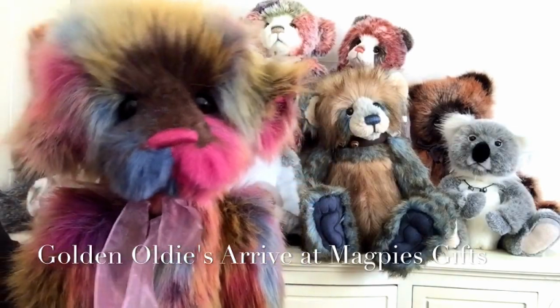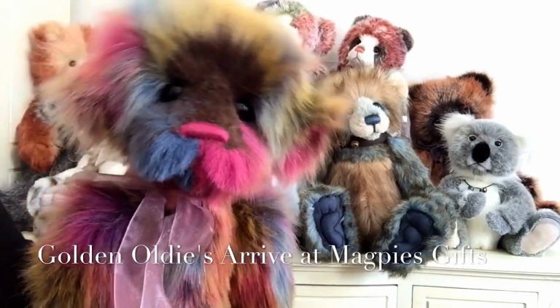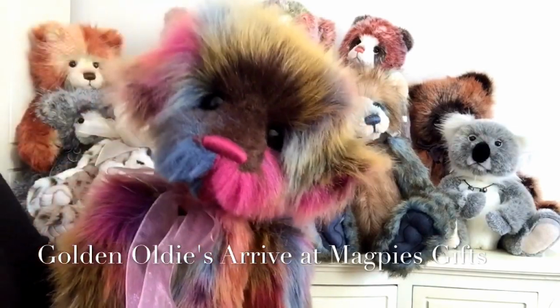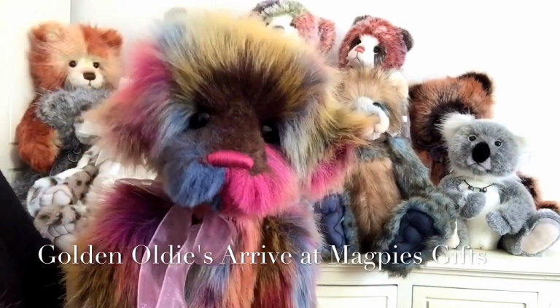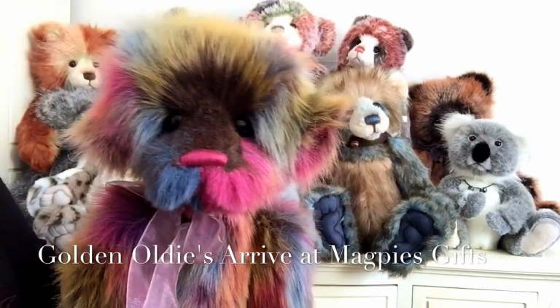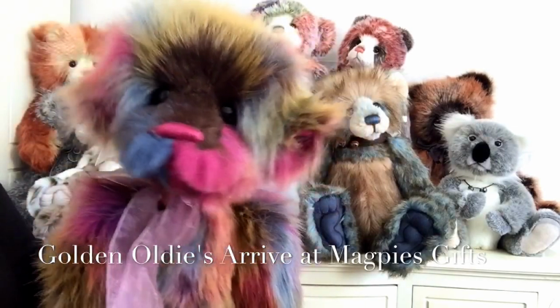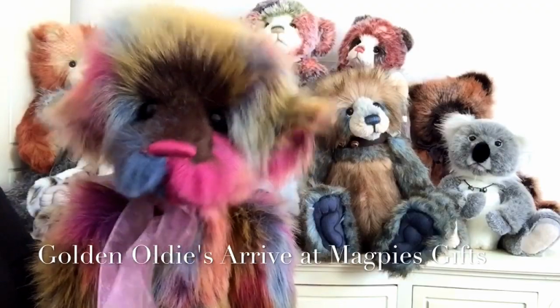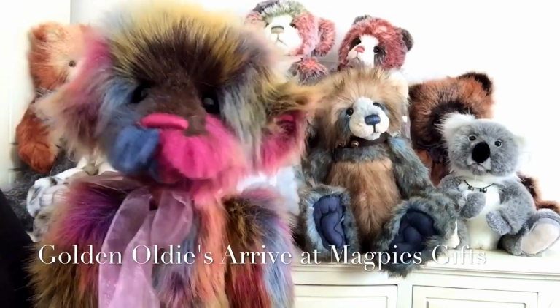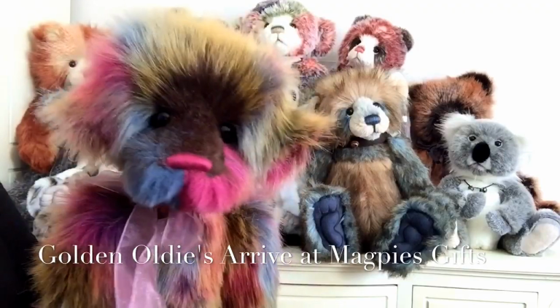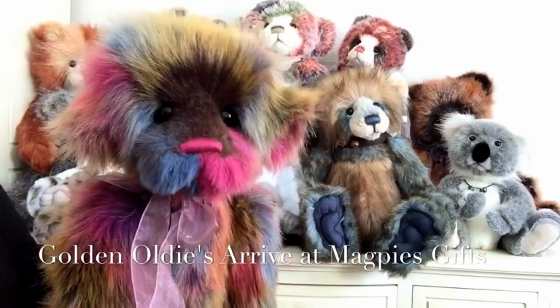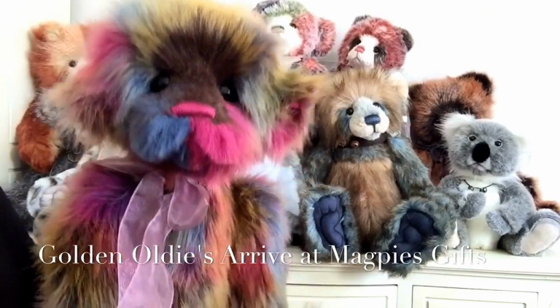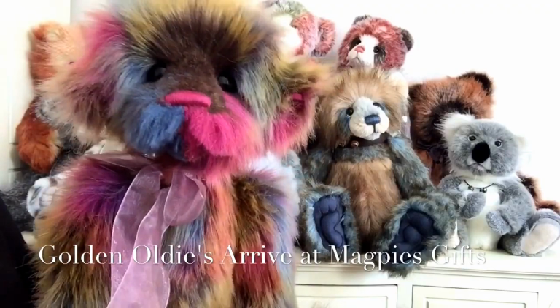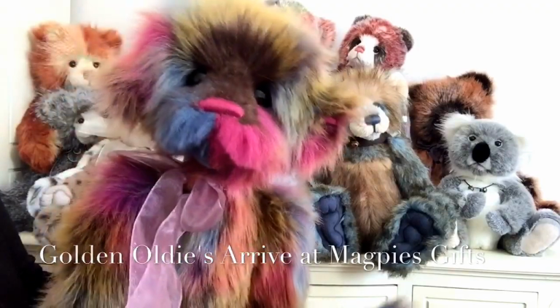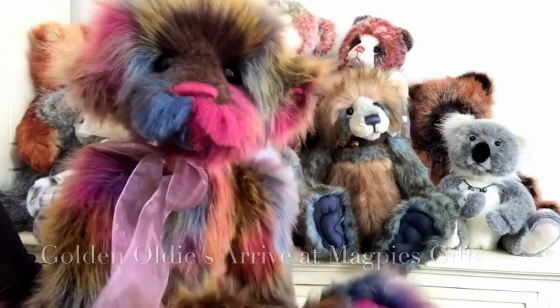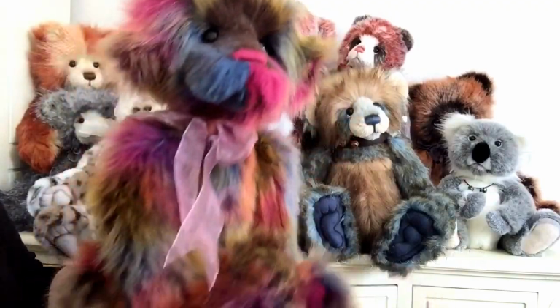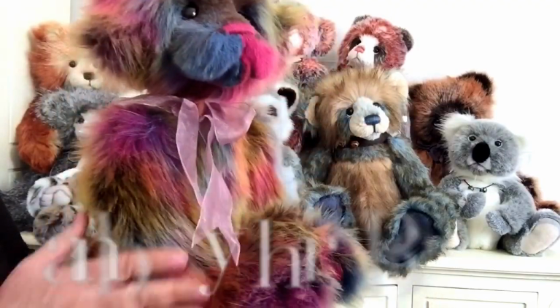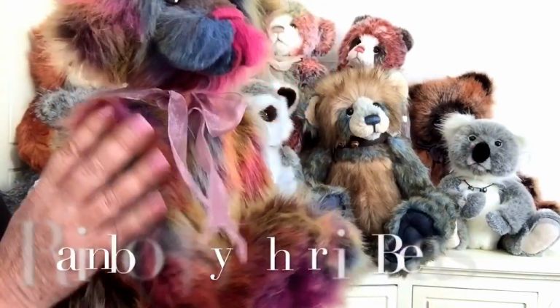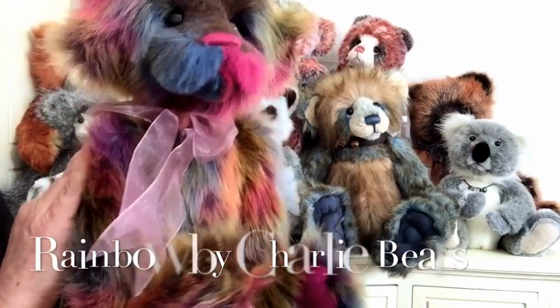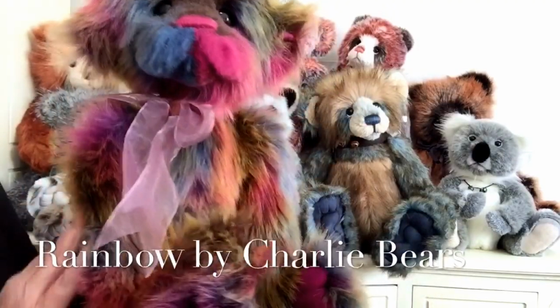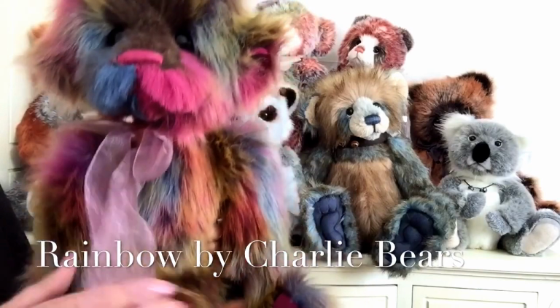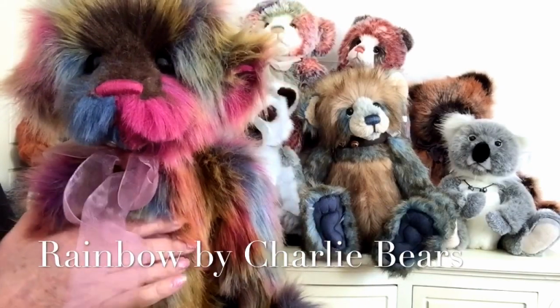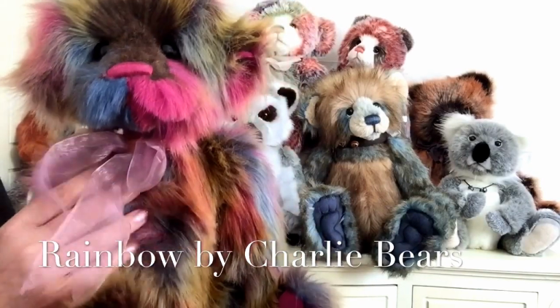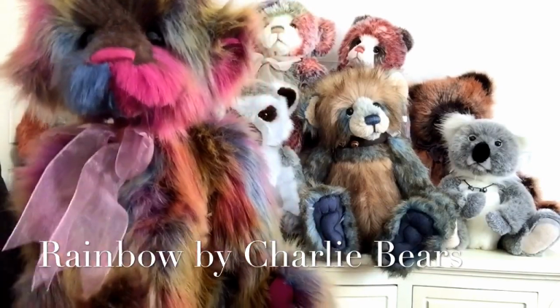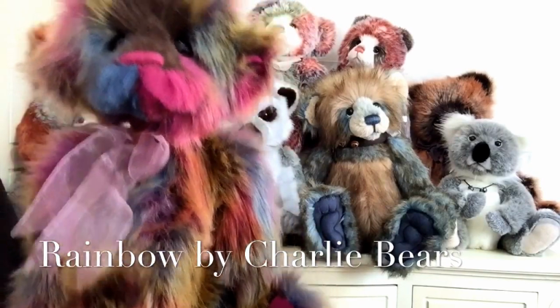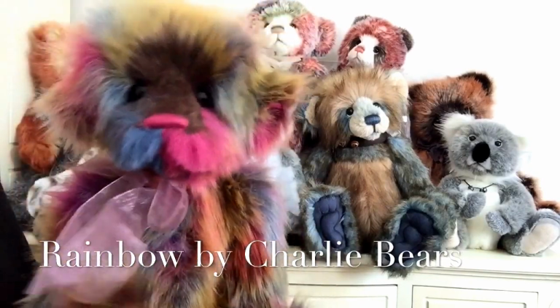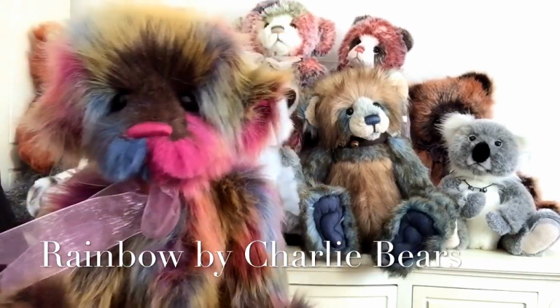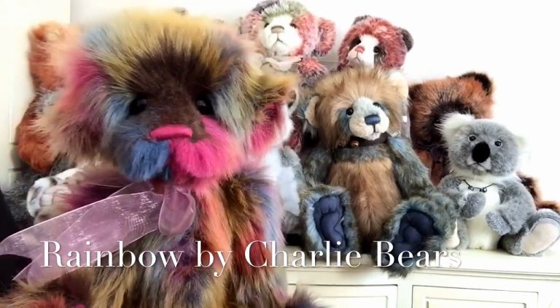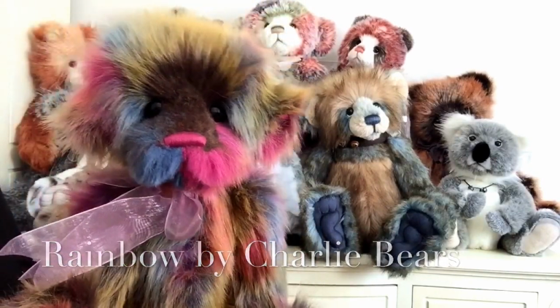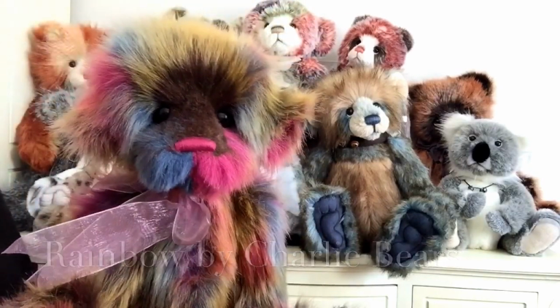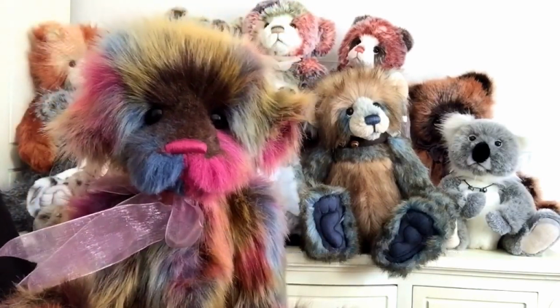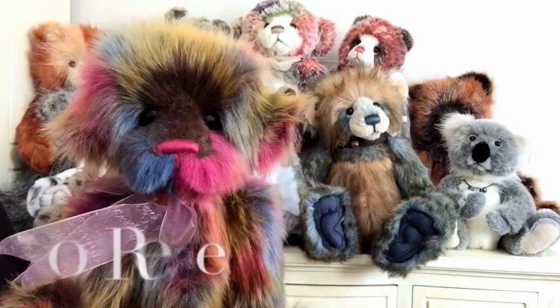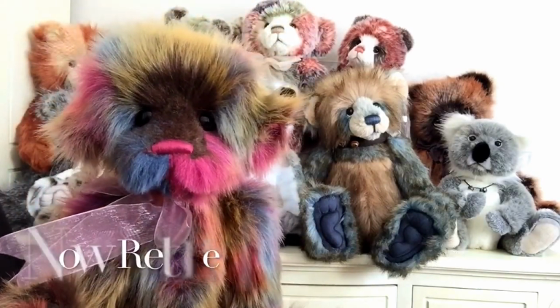I wonder if anybody's going to see a rainbow quite as beautiful as this one. As you can see, she's made up of this lovely random plush and she's one of the golden oldies that arrived at Magpies Gifts this week.